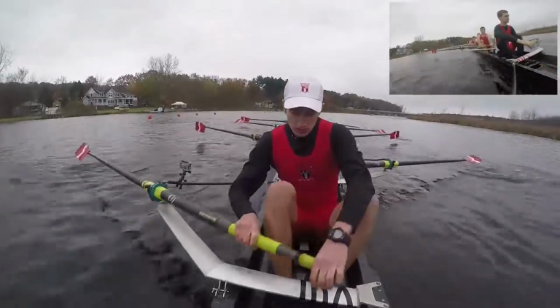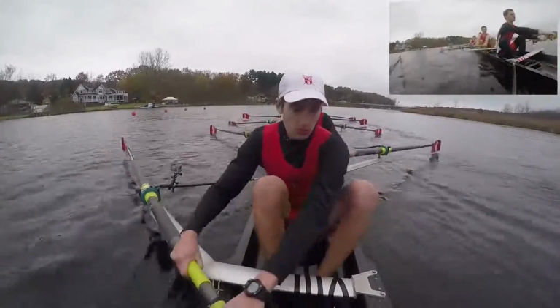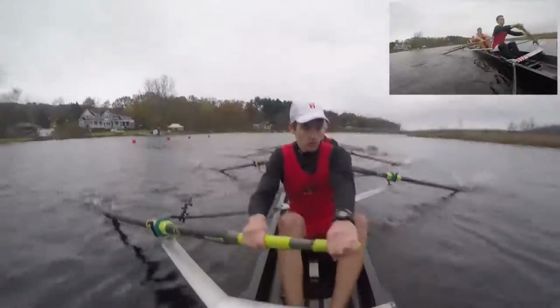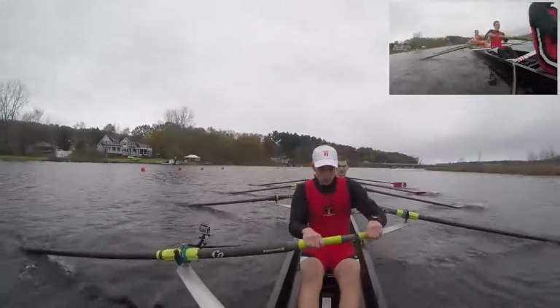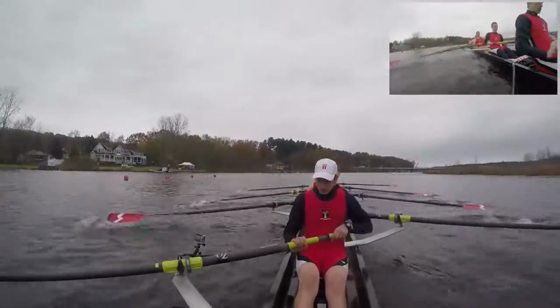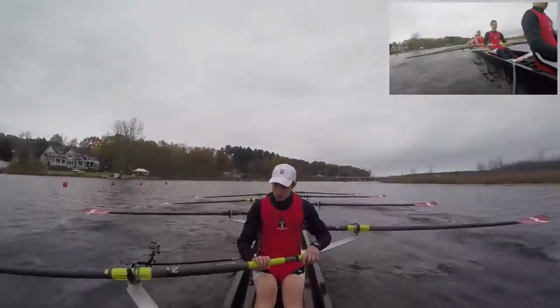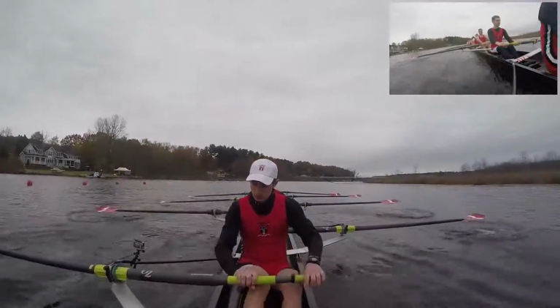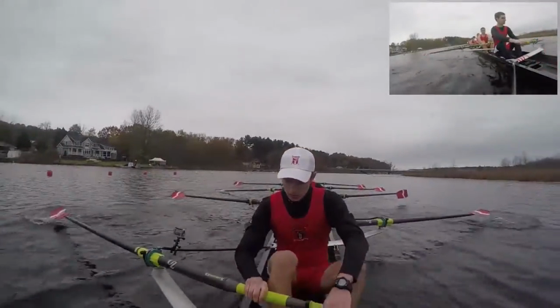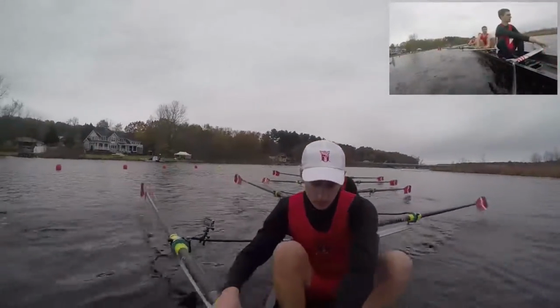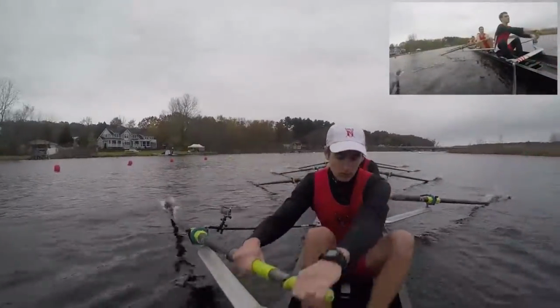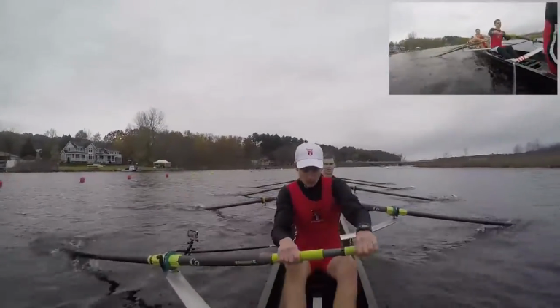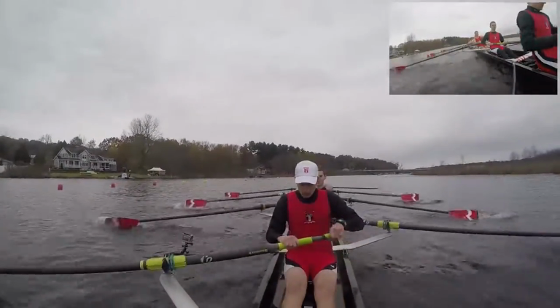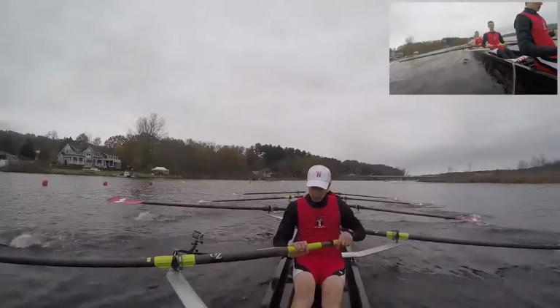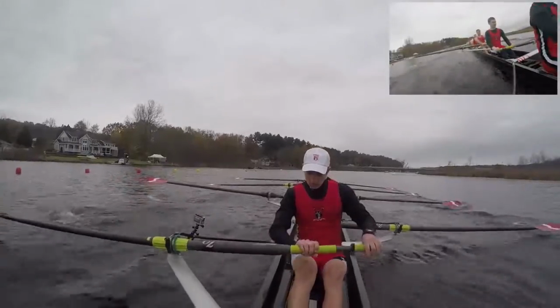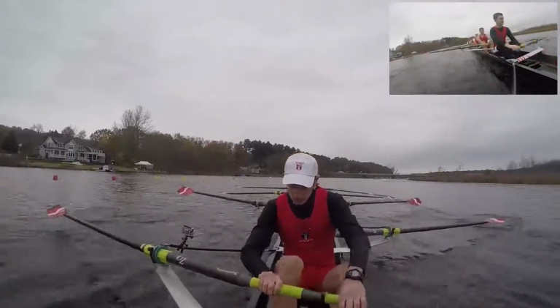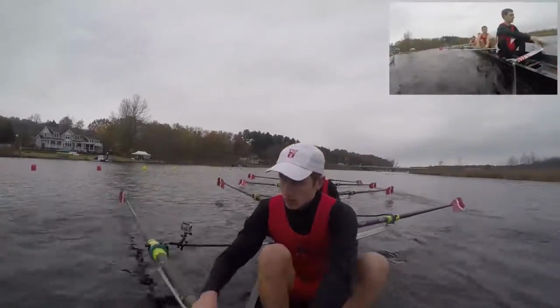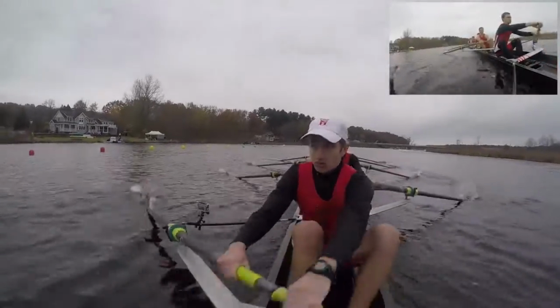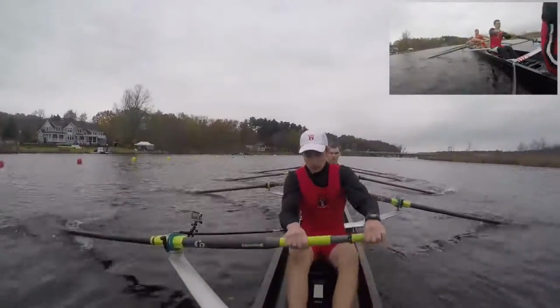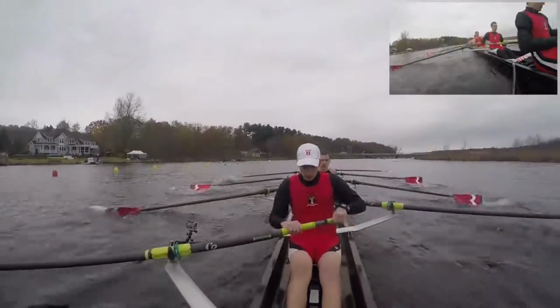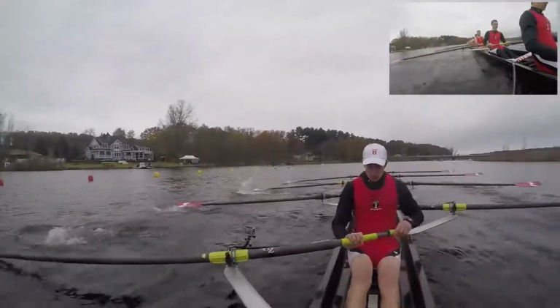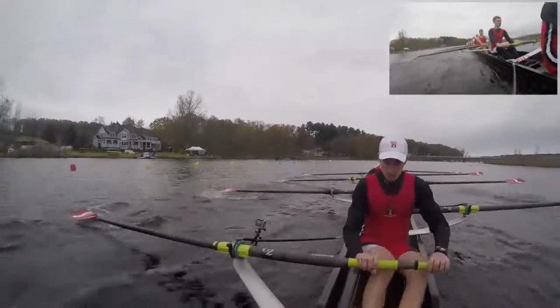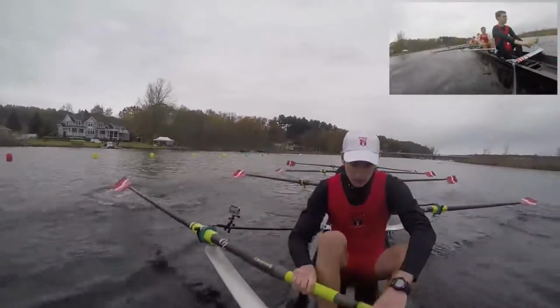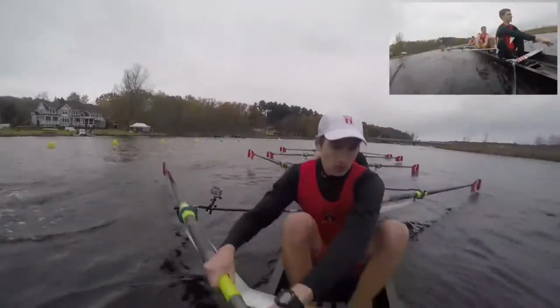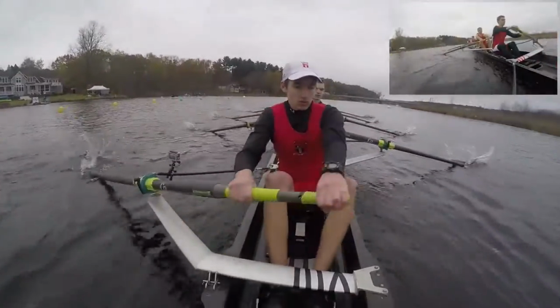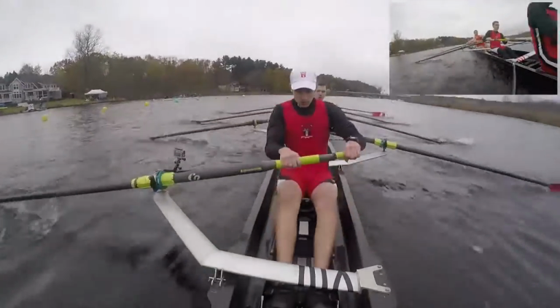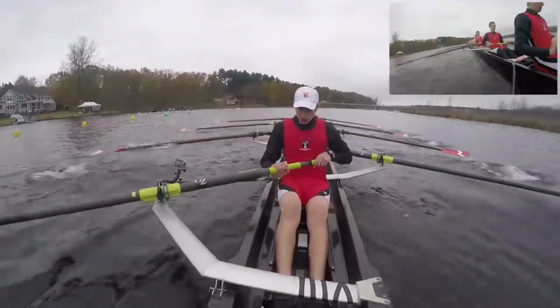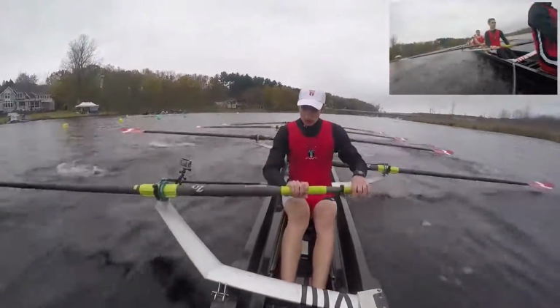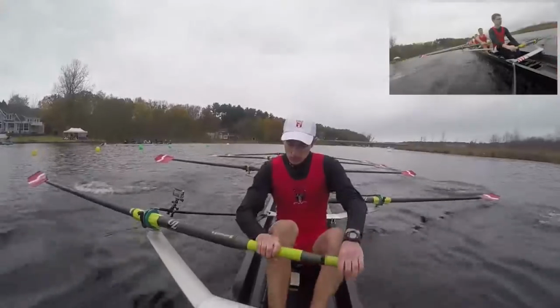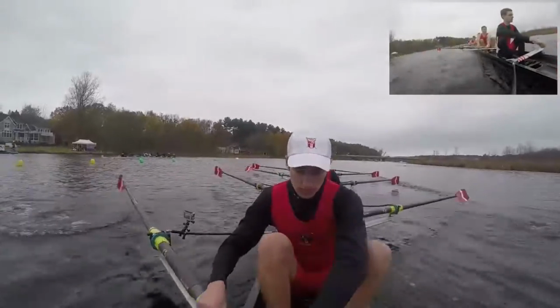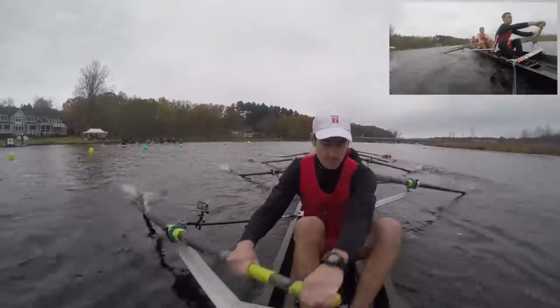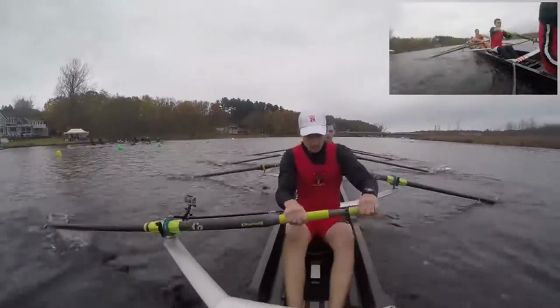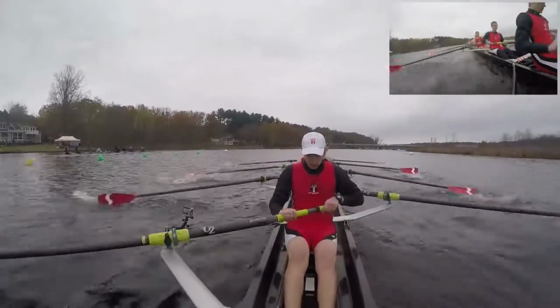Send the blades through the water, out of 22, in 2, up to full, 1, and 2, up to full right here, jump, get the blades out of the water together, and swing through.